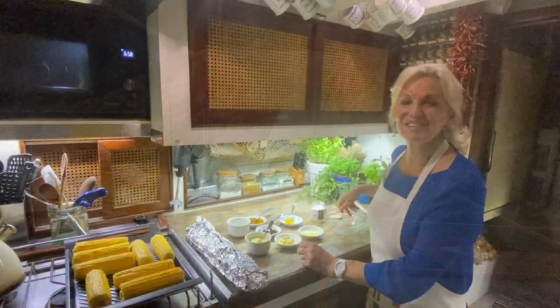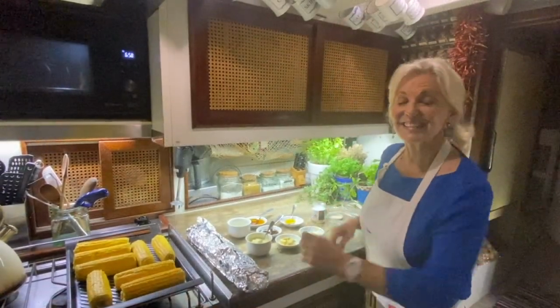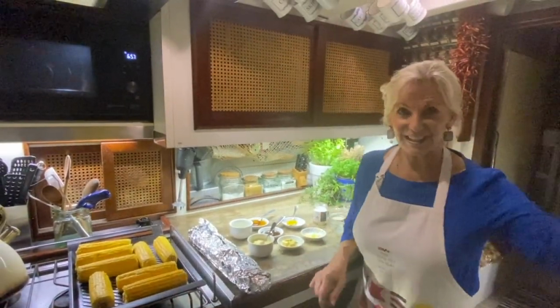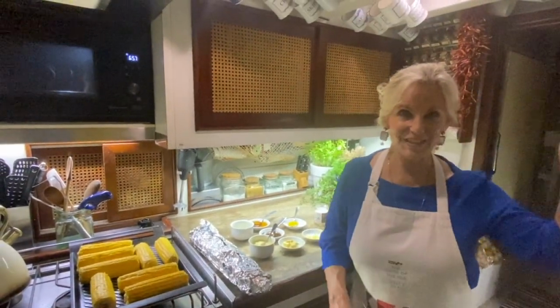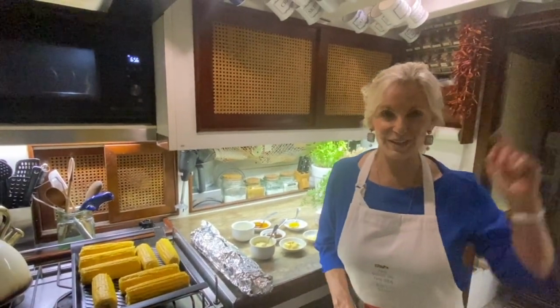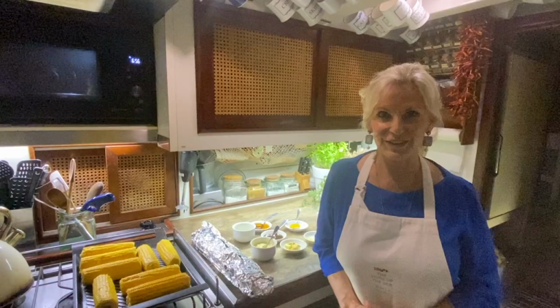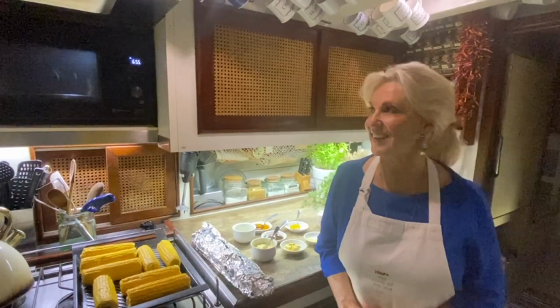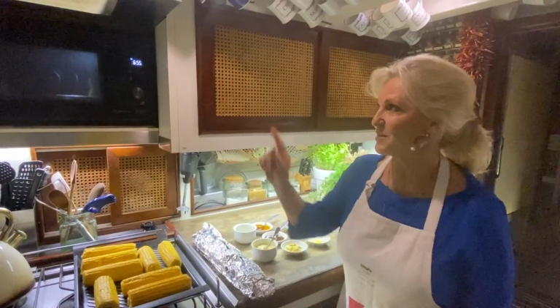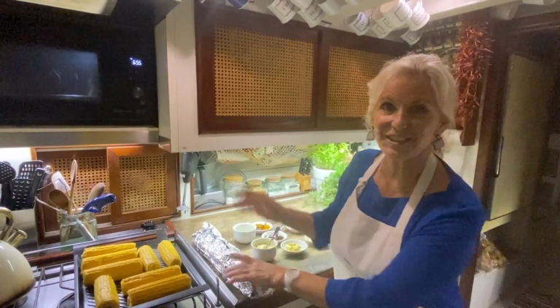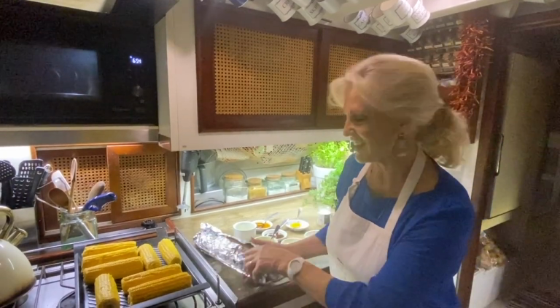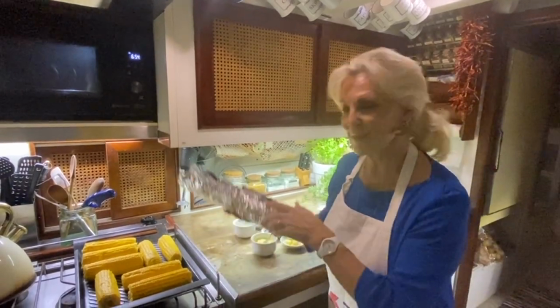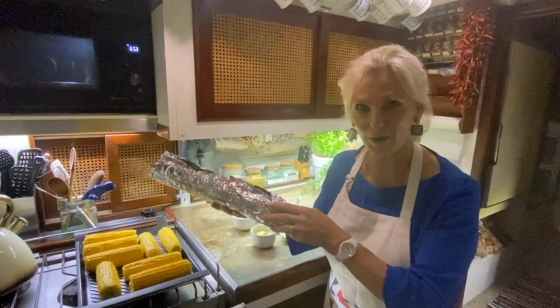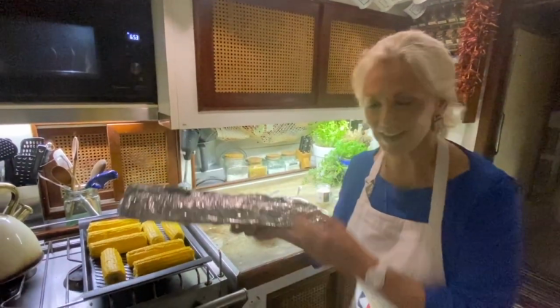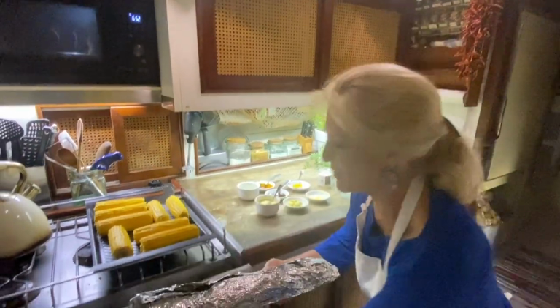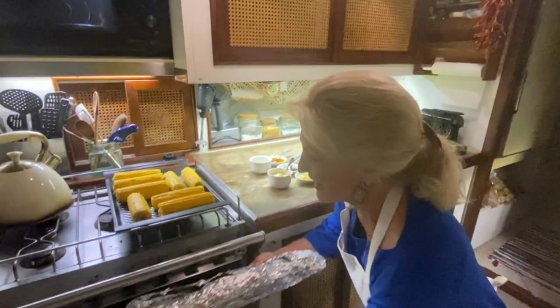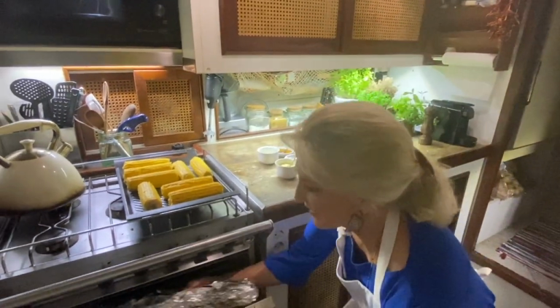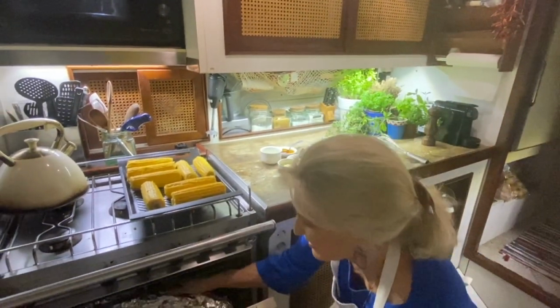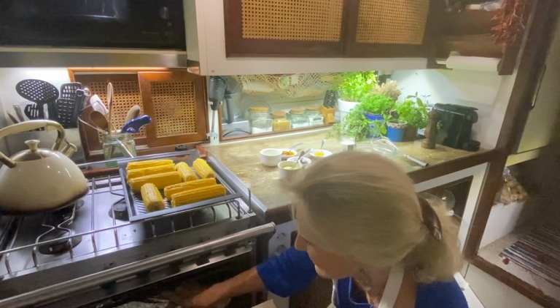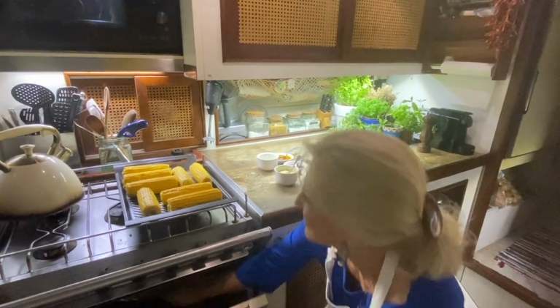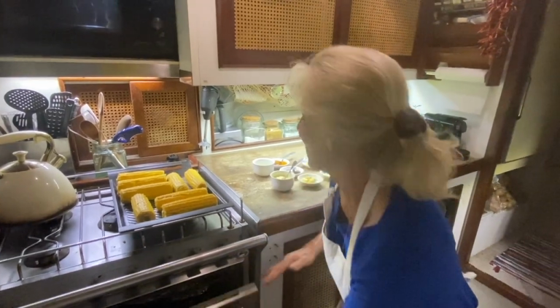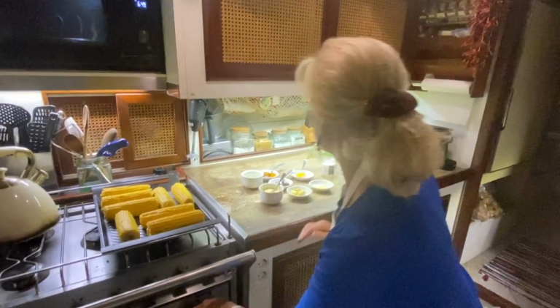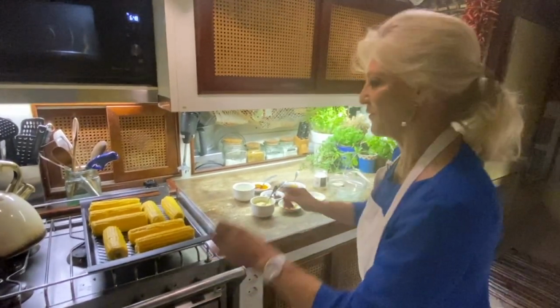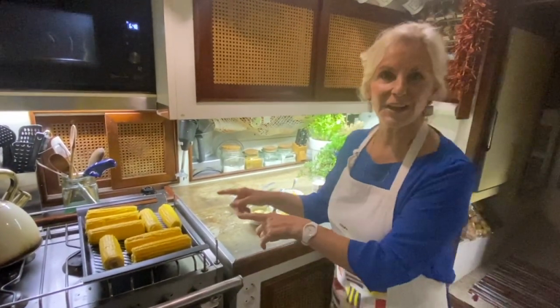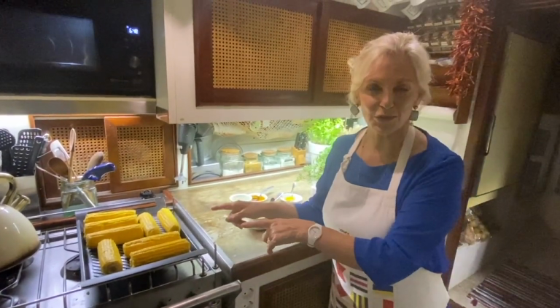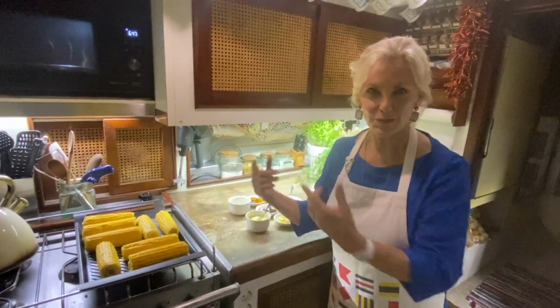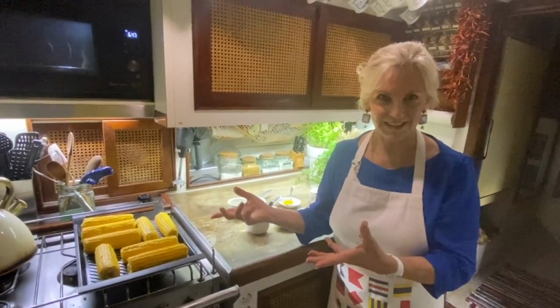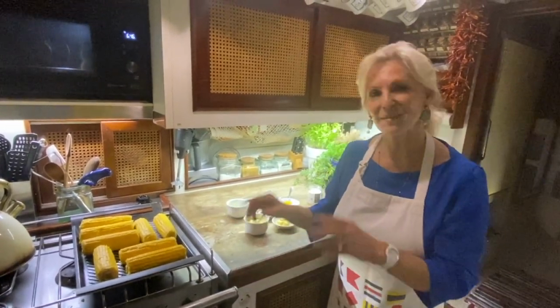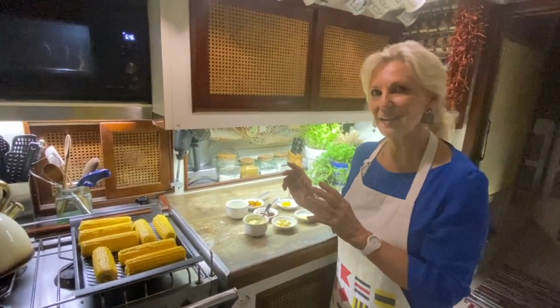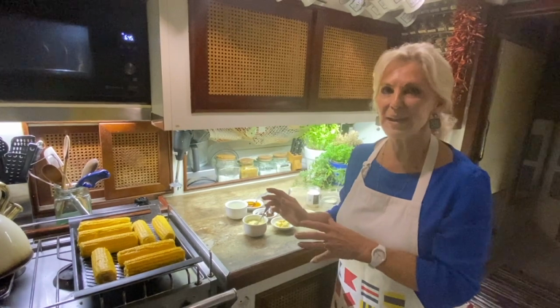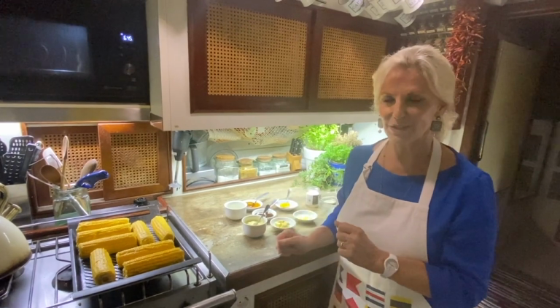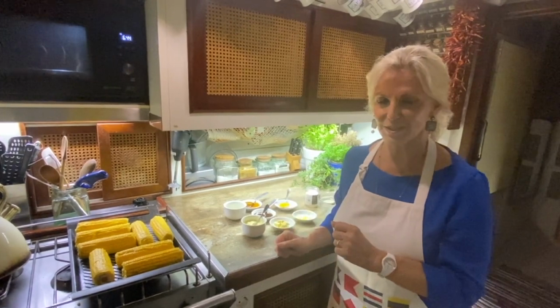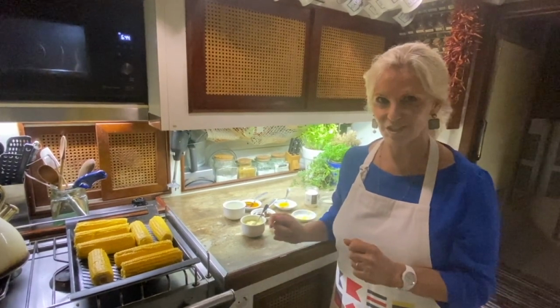Right, the chickens are in the barbecue on deck, the potatoes are in the oven. I'm going to pop some garlic bread in my oven downstairs. And before I cook the corn, I'm going to make a white barbecue sauce to go with the chicken.